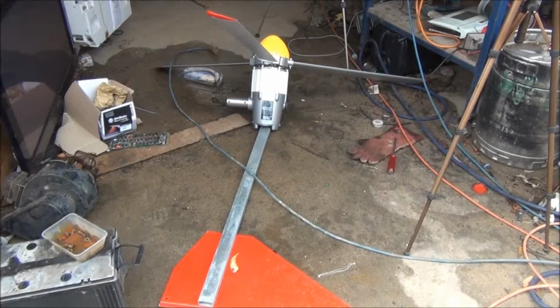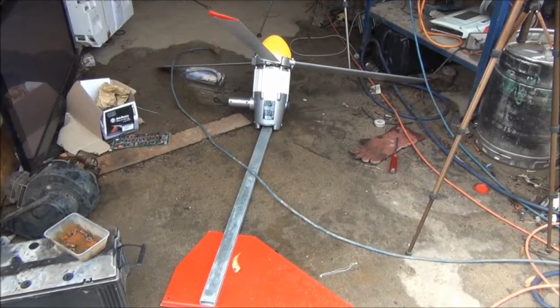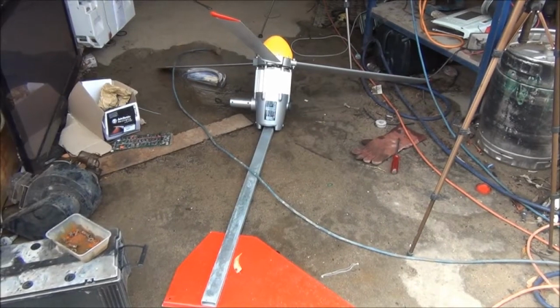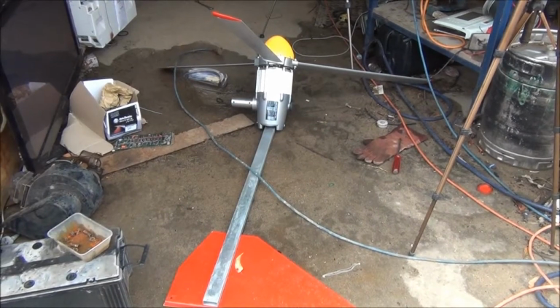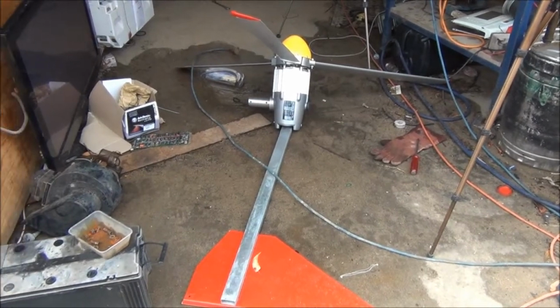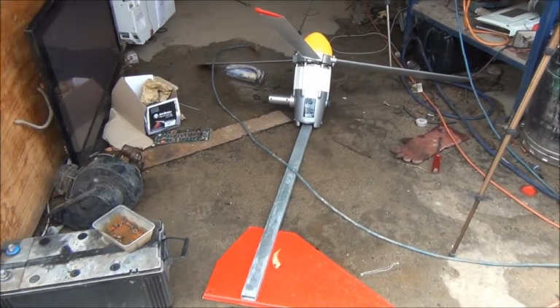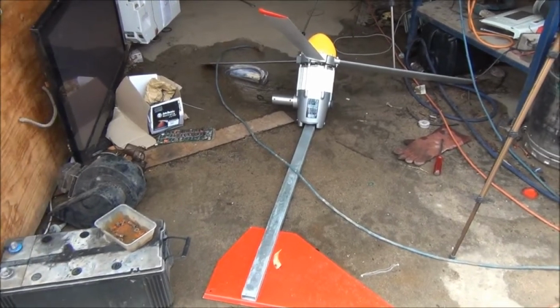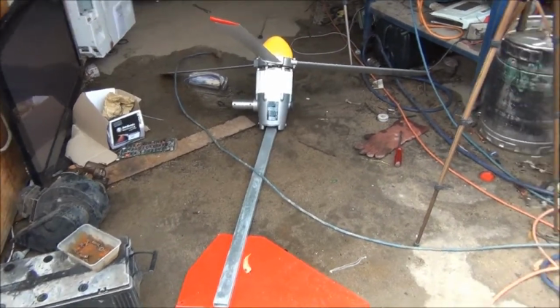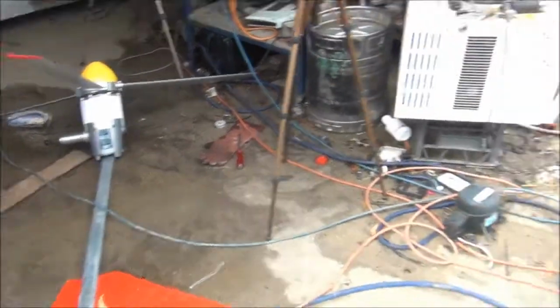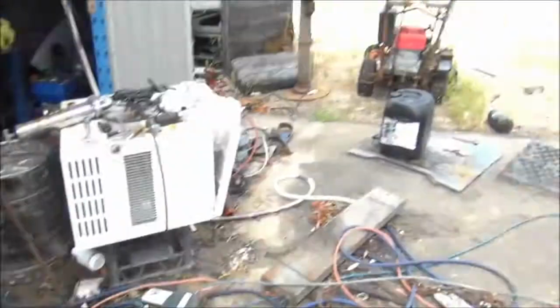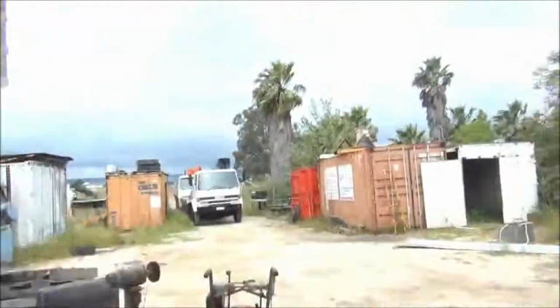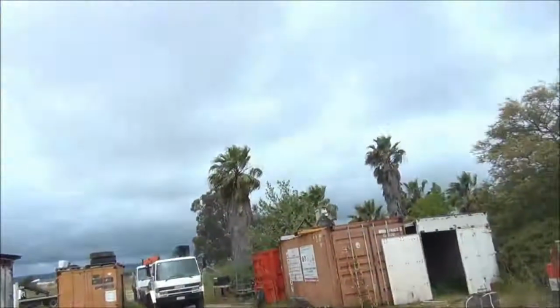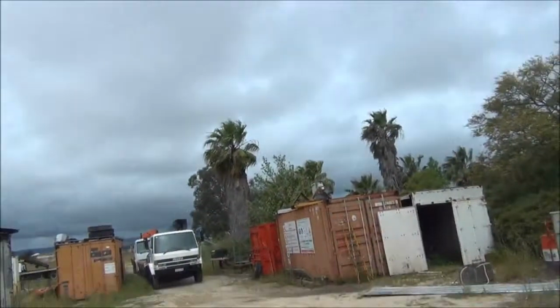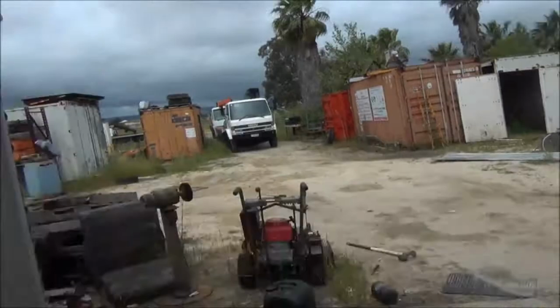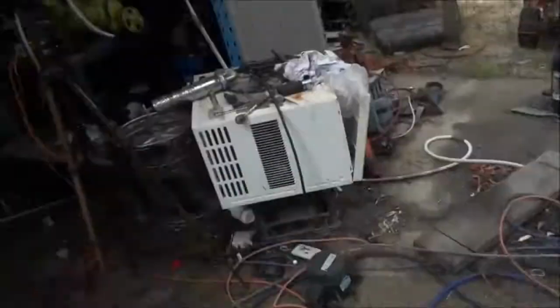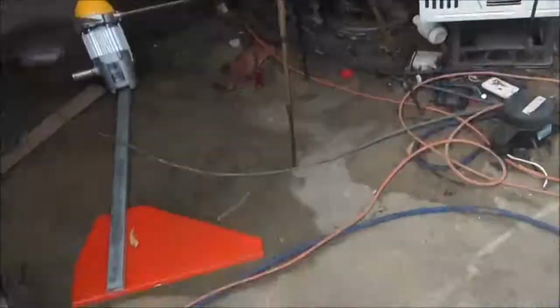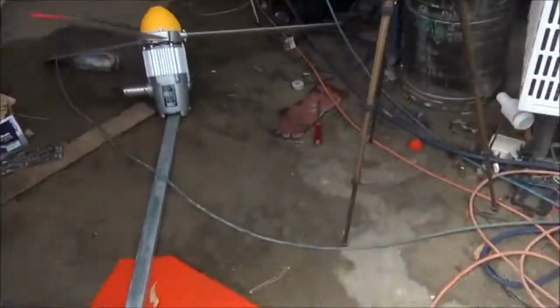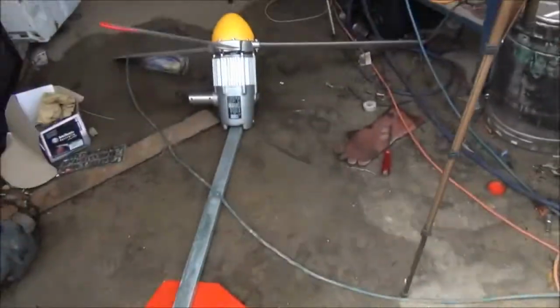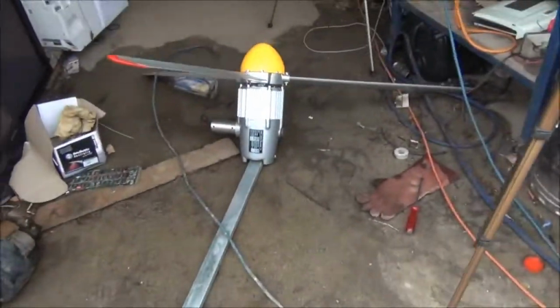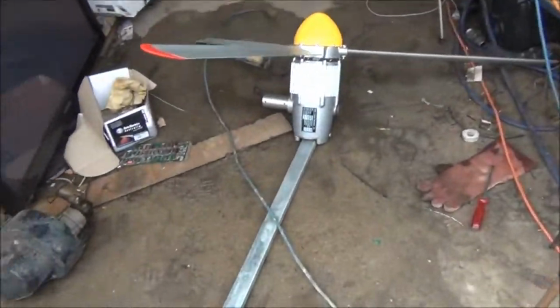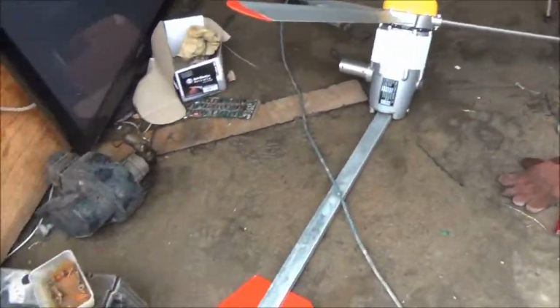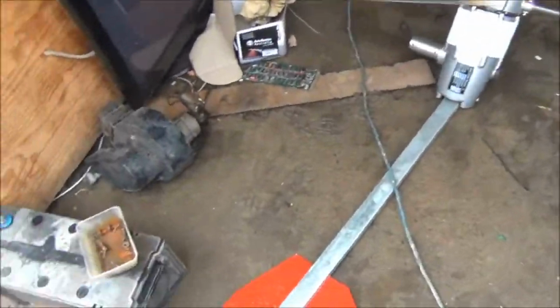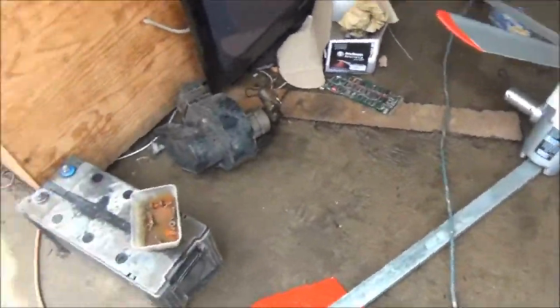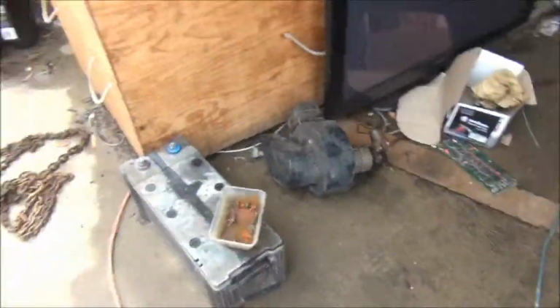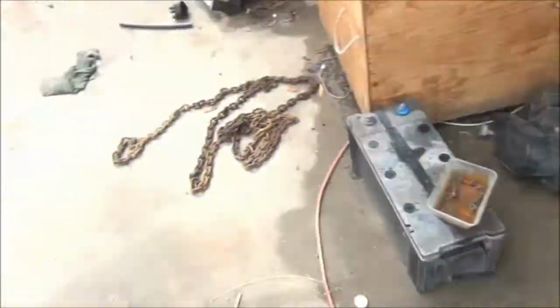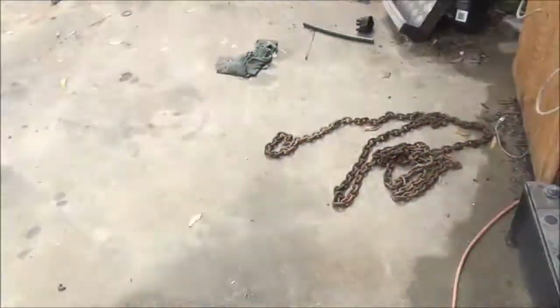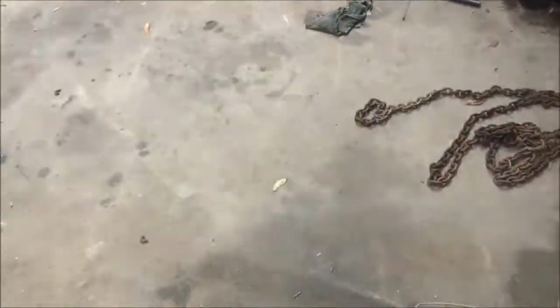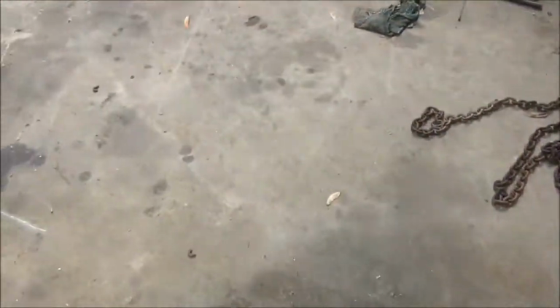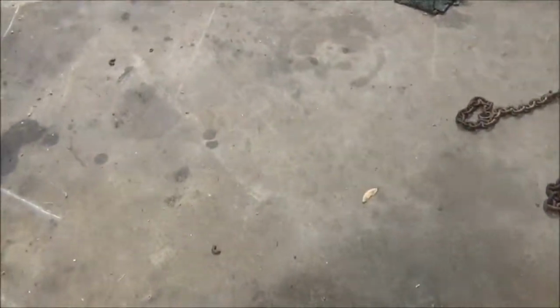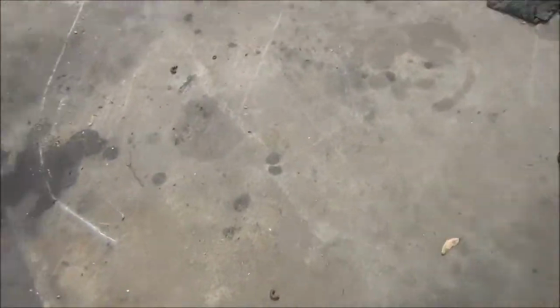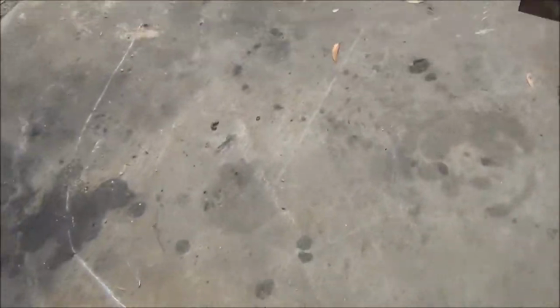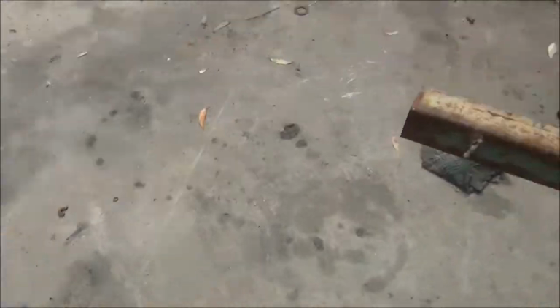Hello everybody, it's me again. Weather's gone shitty, no sun, I need wind power. So we're going to be doing some fabrication and mucking around this afternoon.